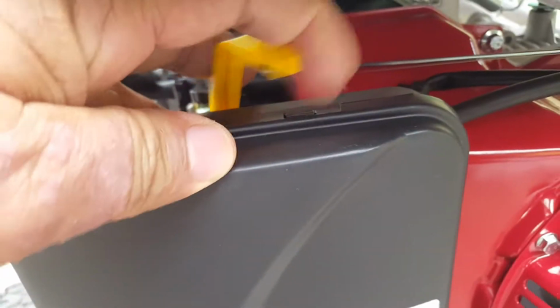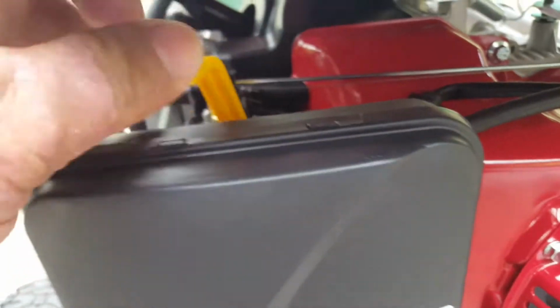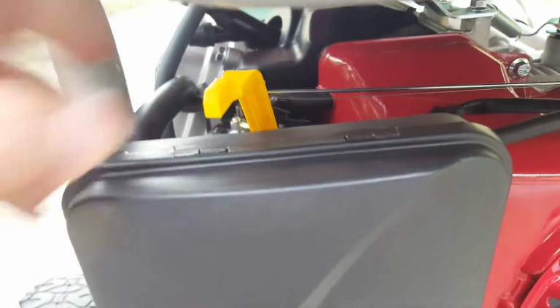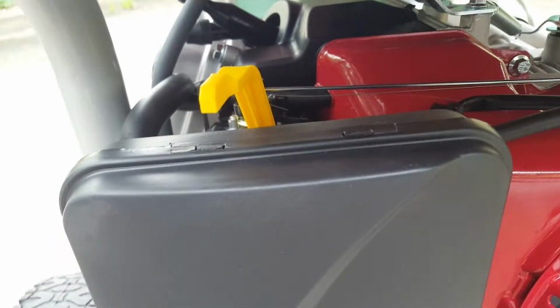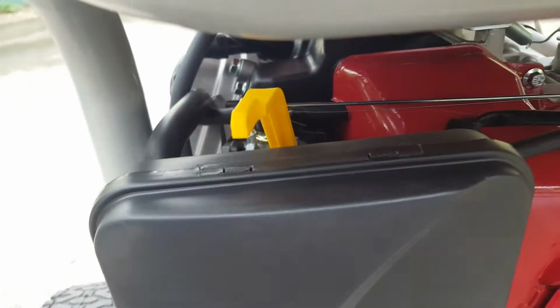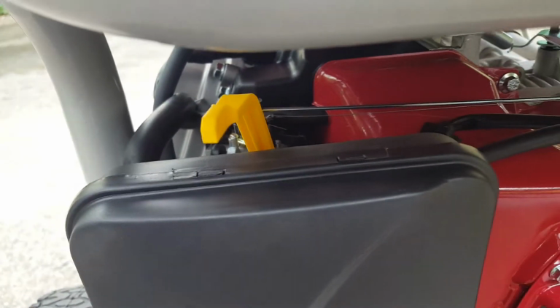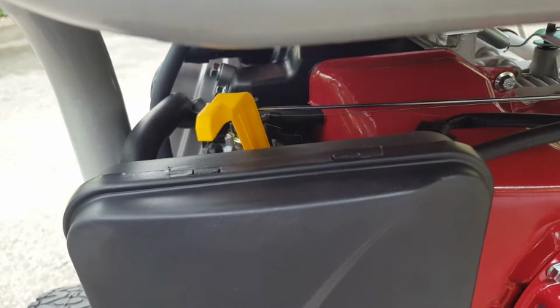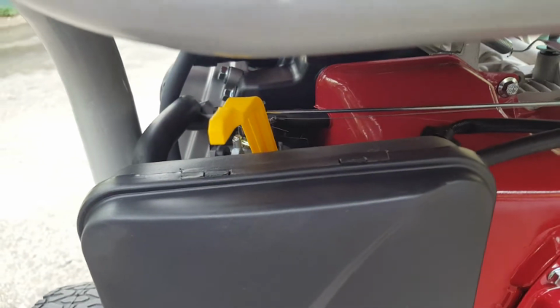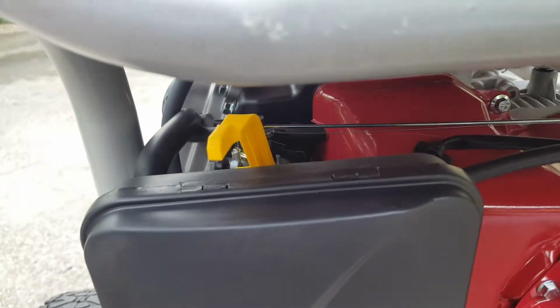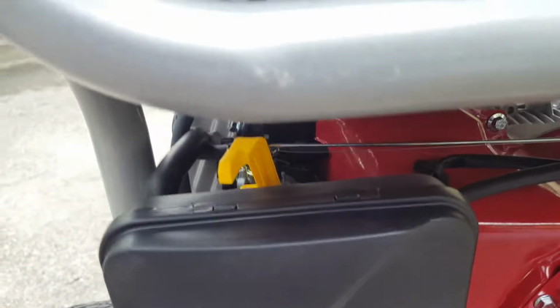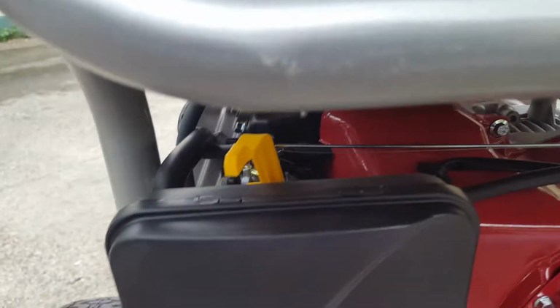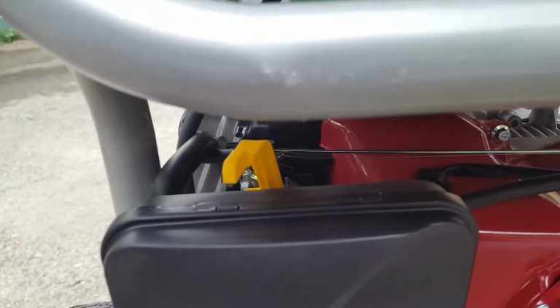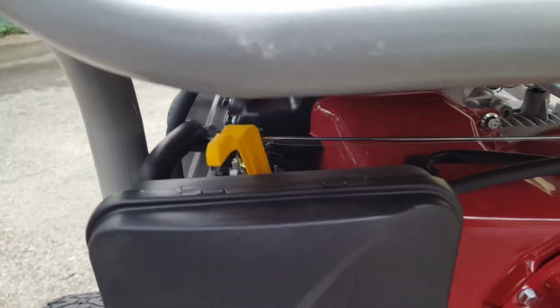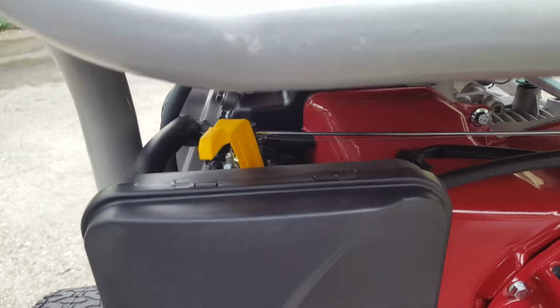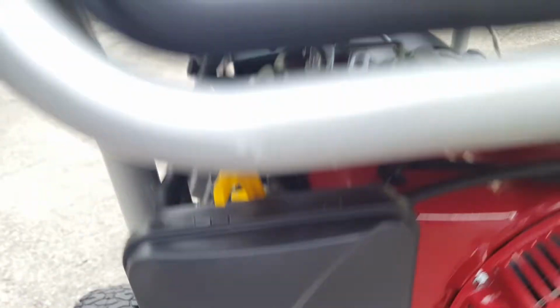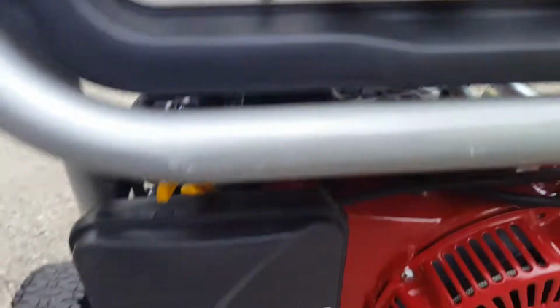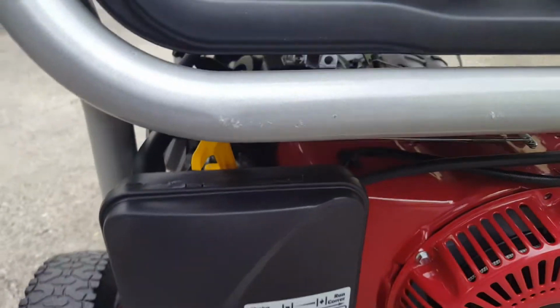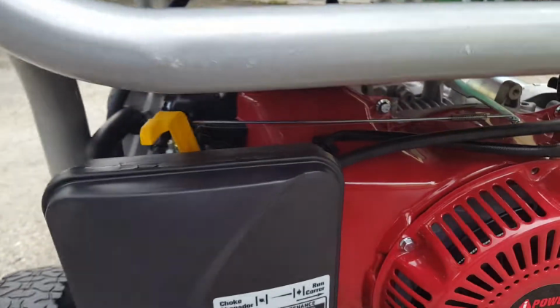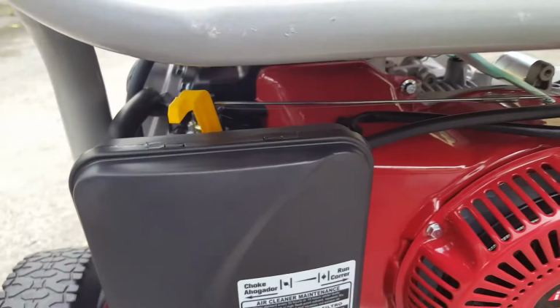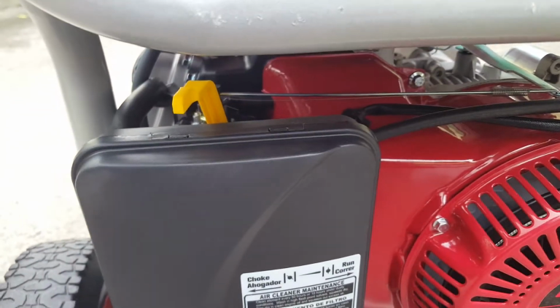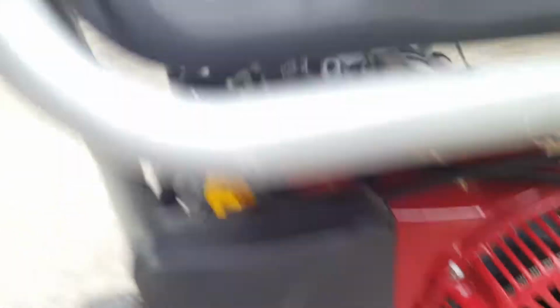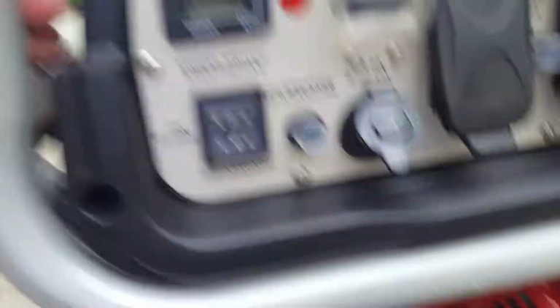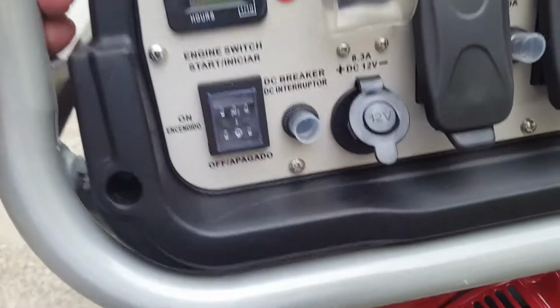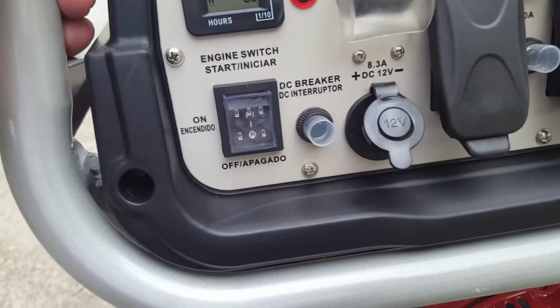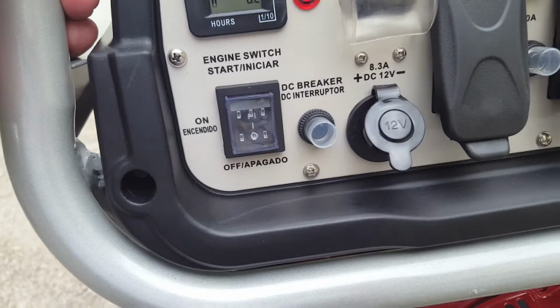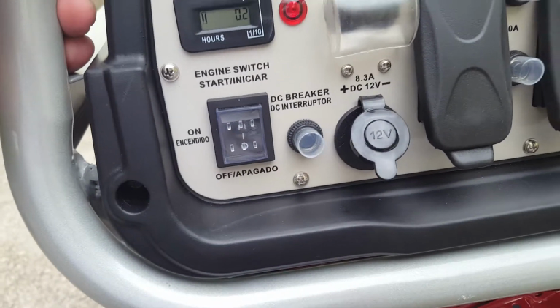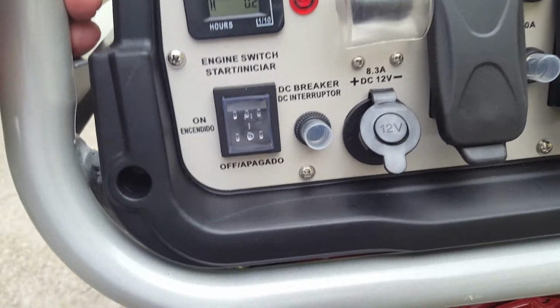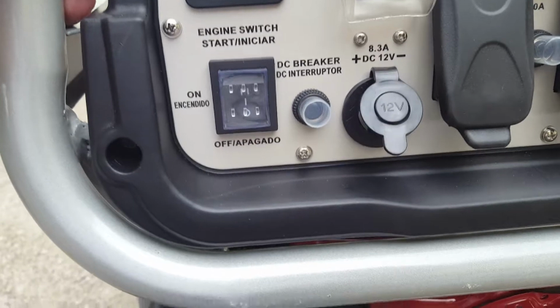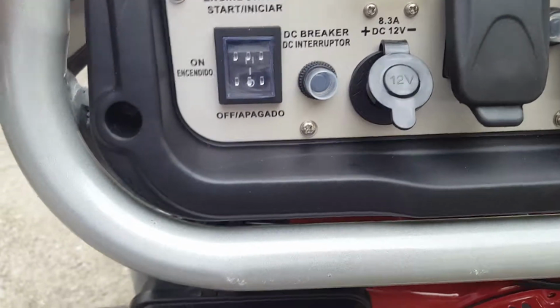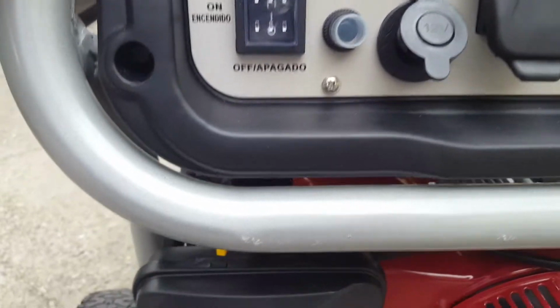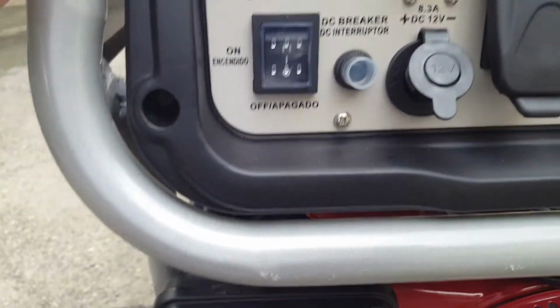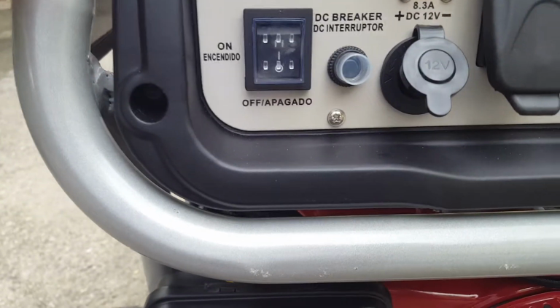To start up, put the choke all the way to the left. Fuel is on — double check your oil — then push start. To turn it off, shut the fuel line off.